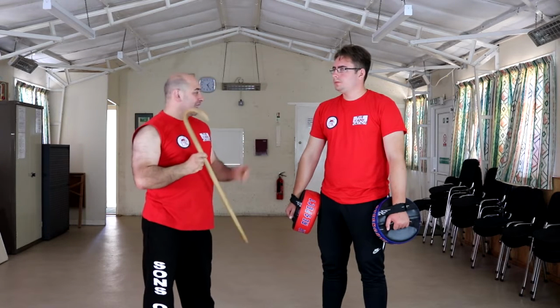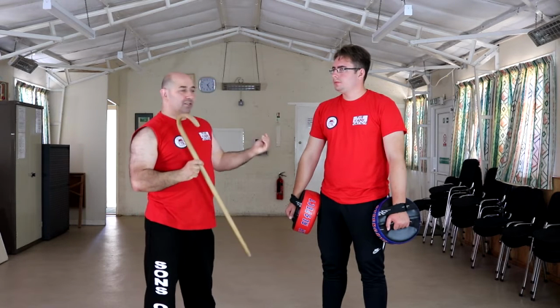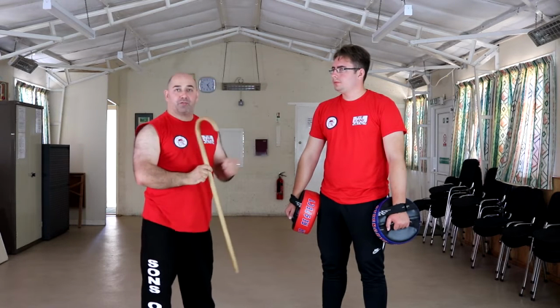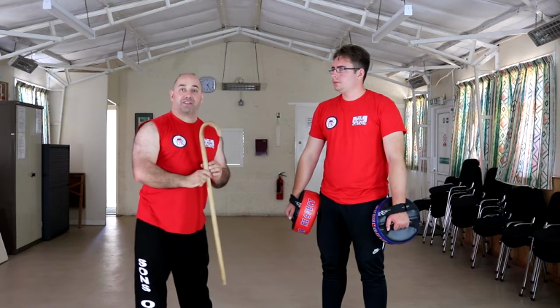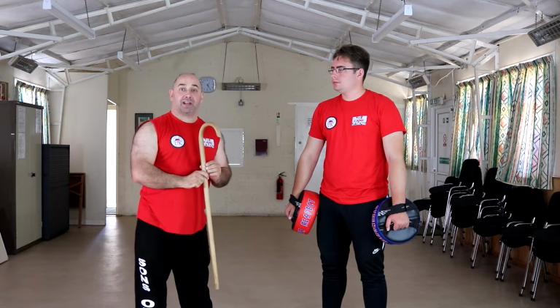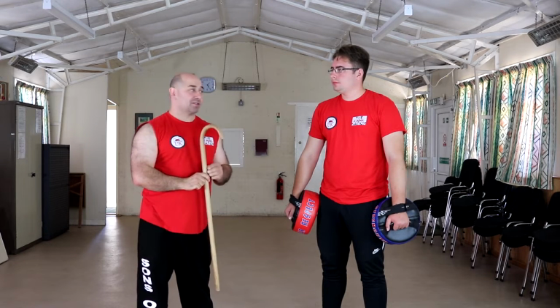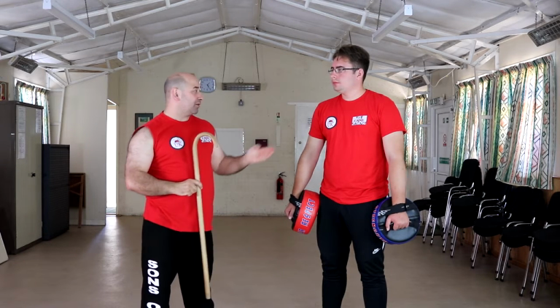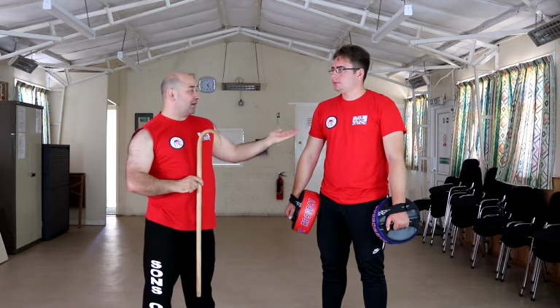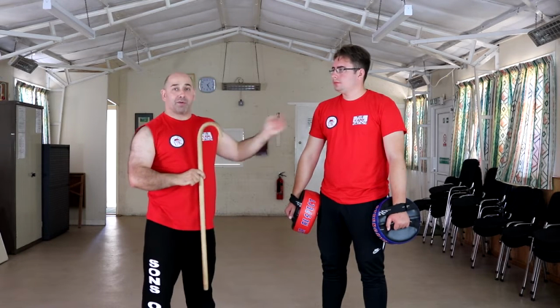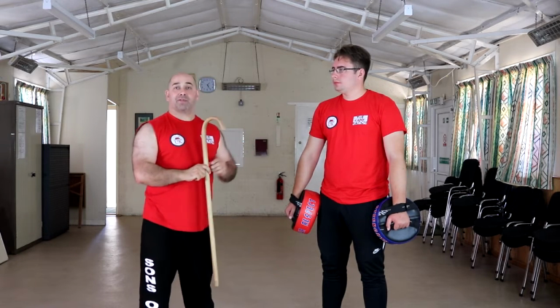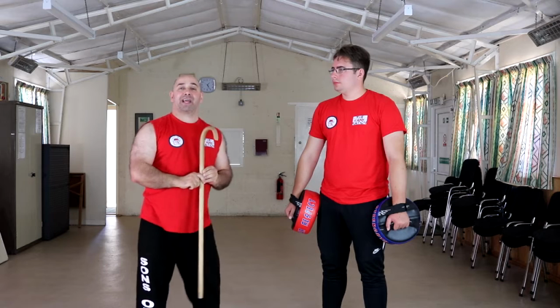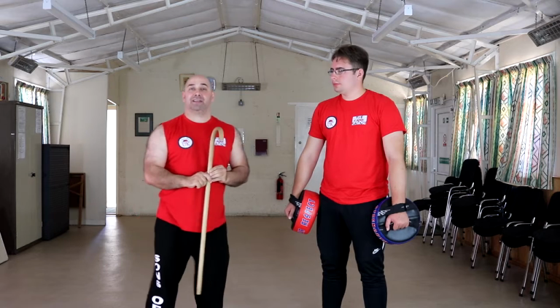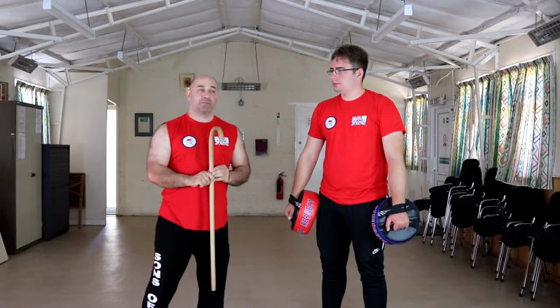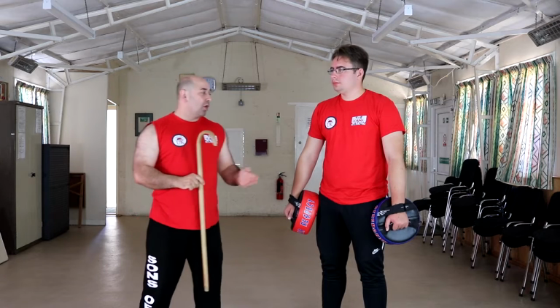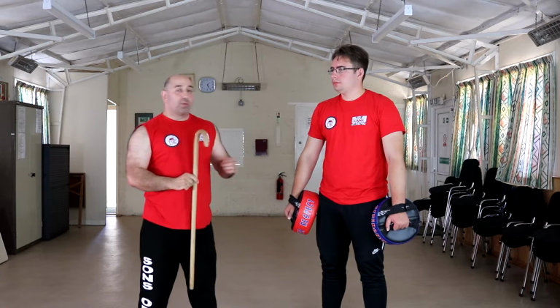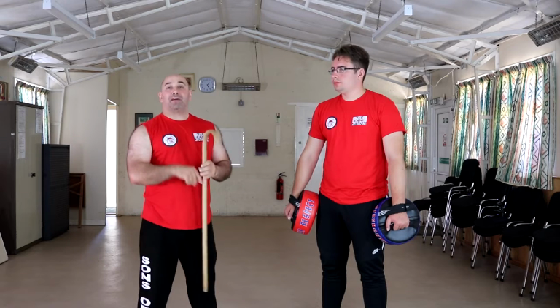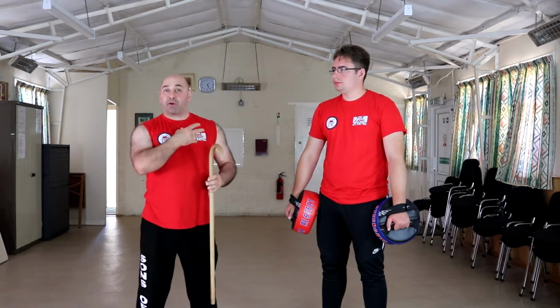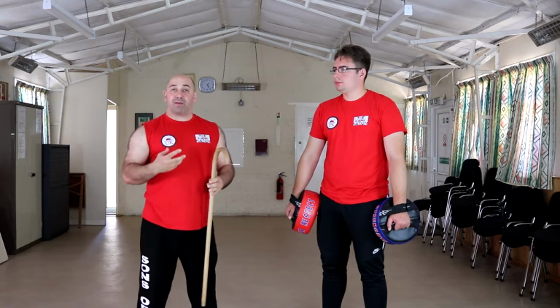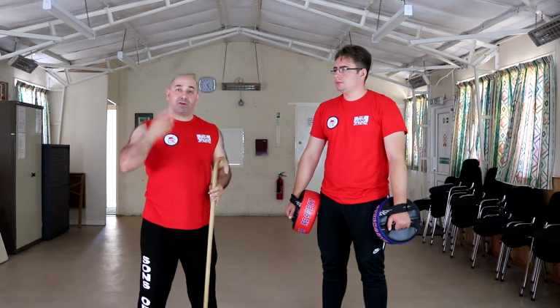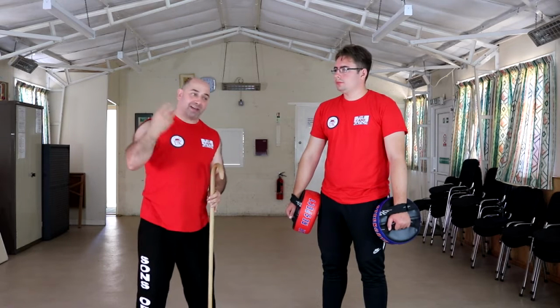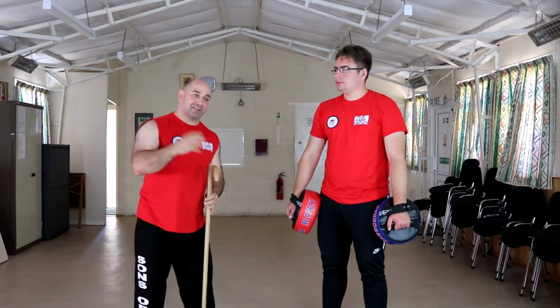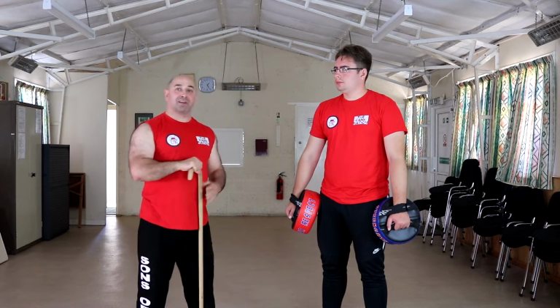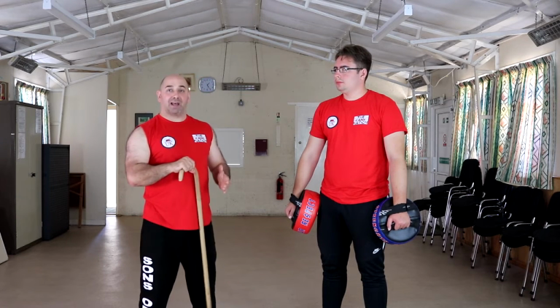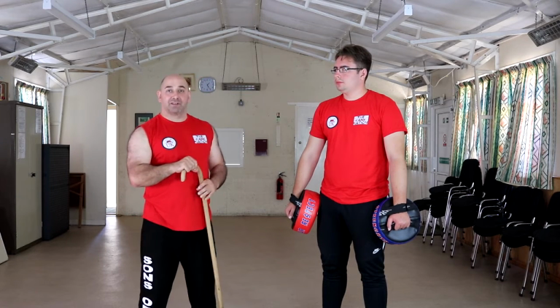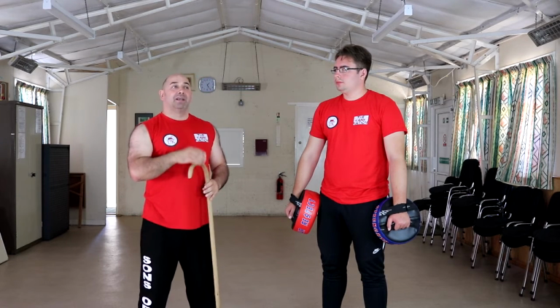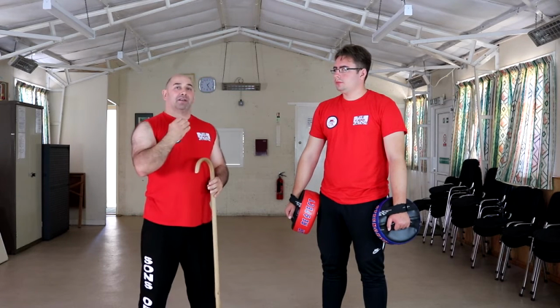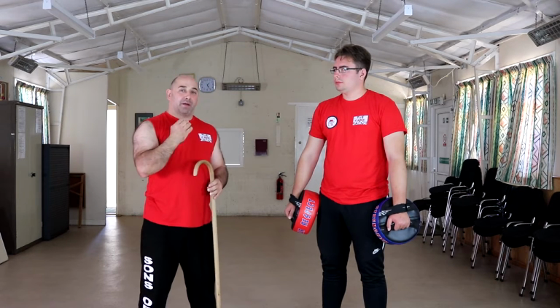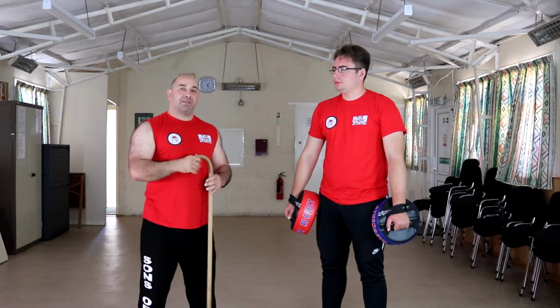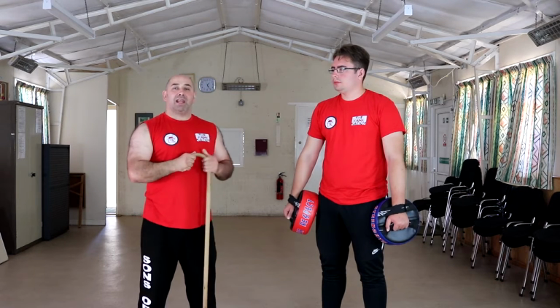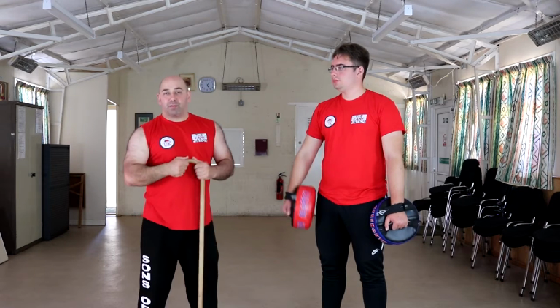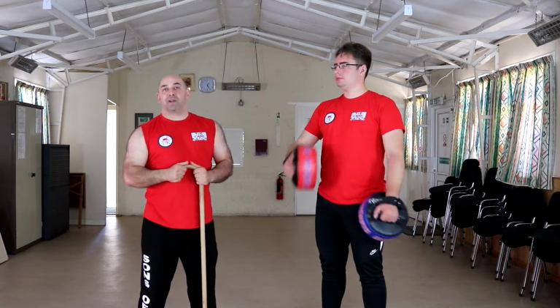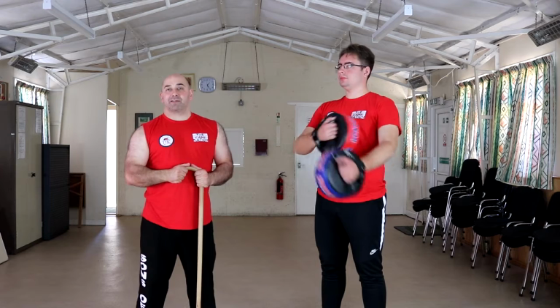Later we'll freestyle it so I won't know what the attack is. We will have body armour on, headguards on and gloves, and give it a little bit more realism.